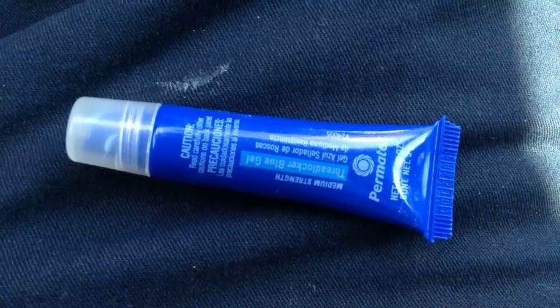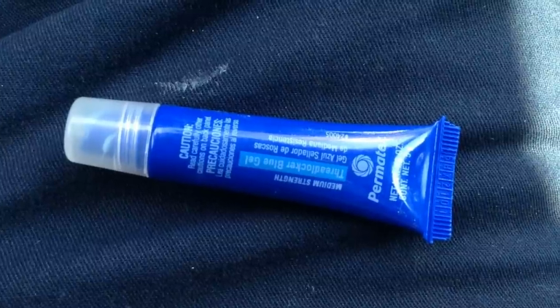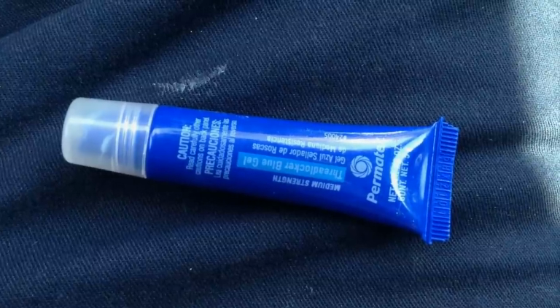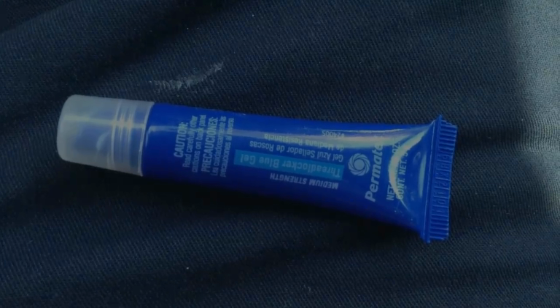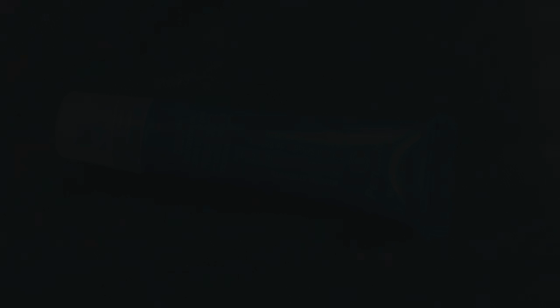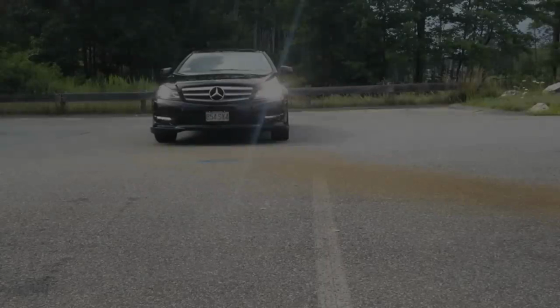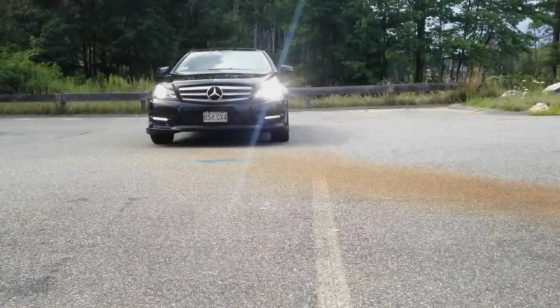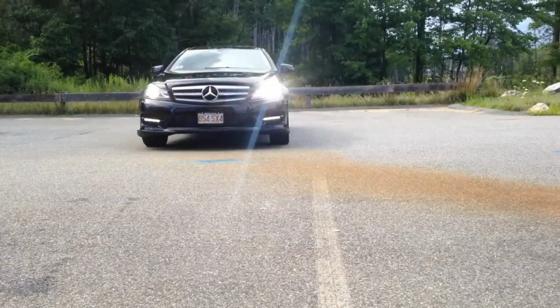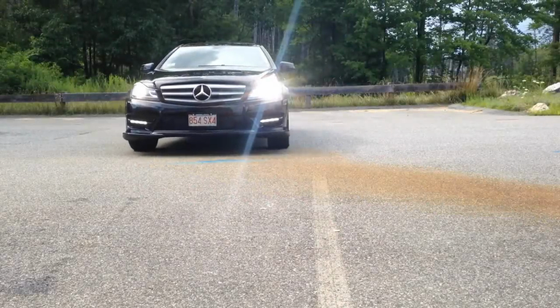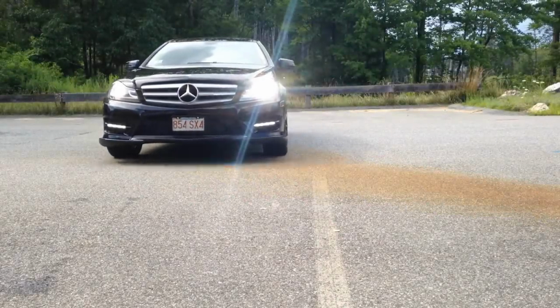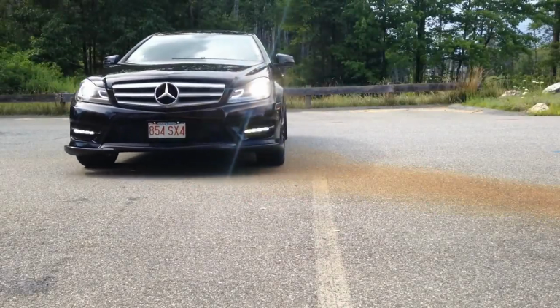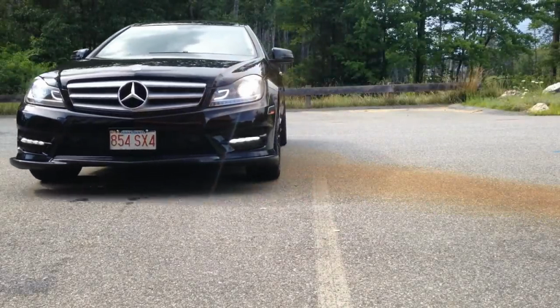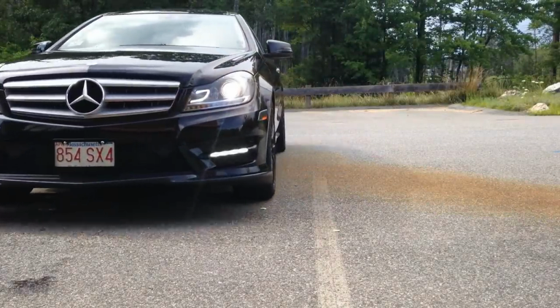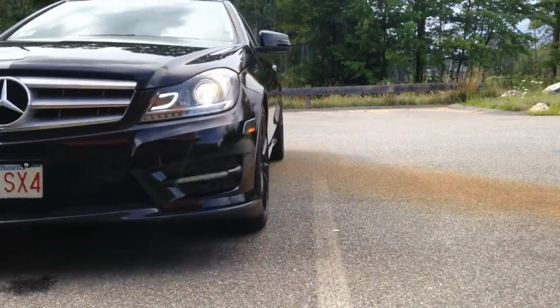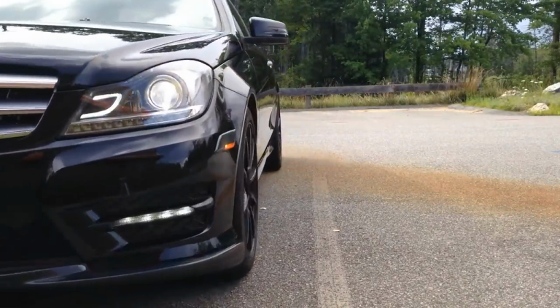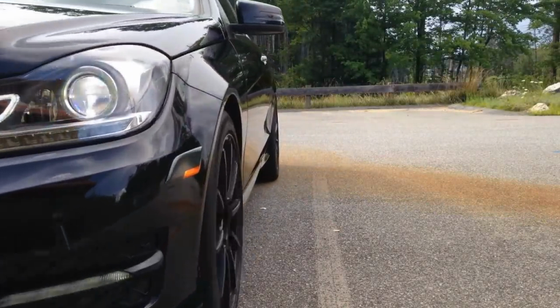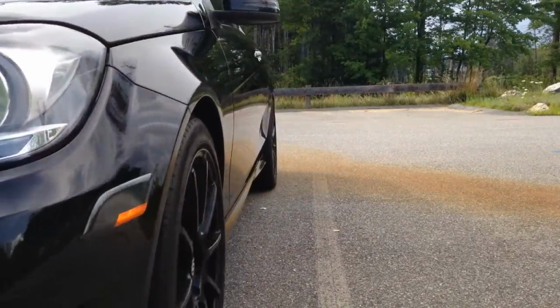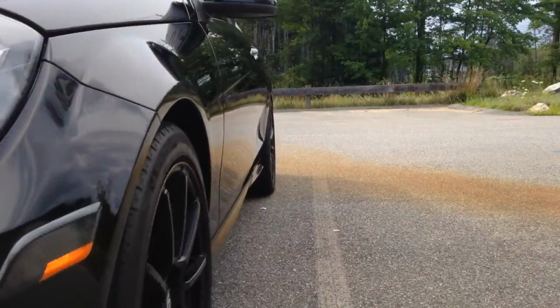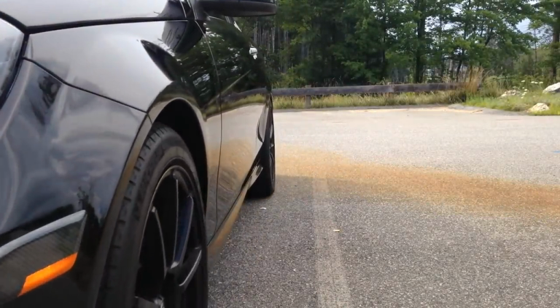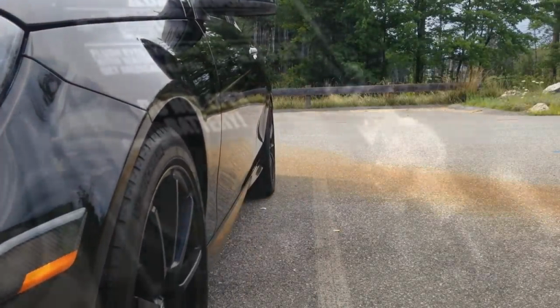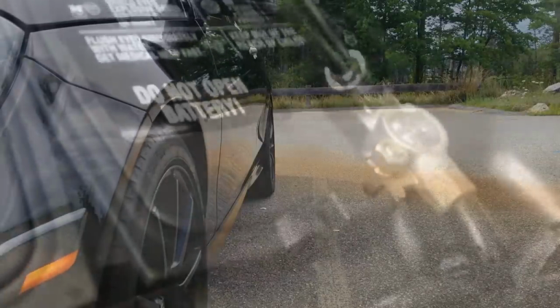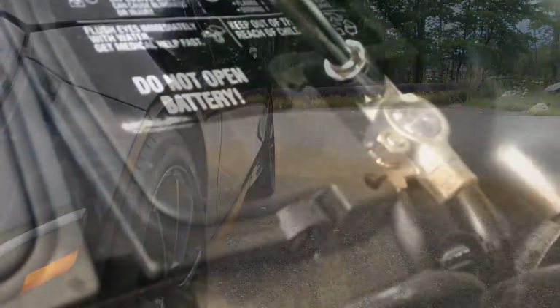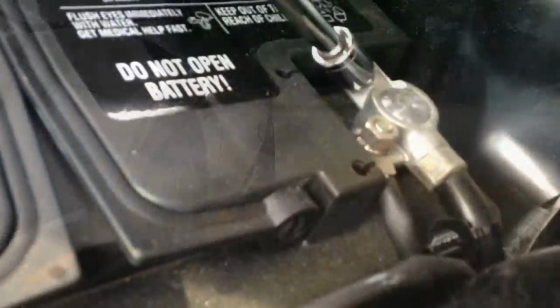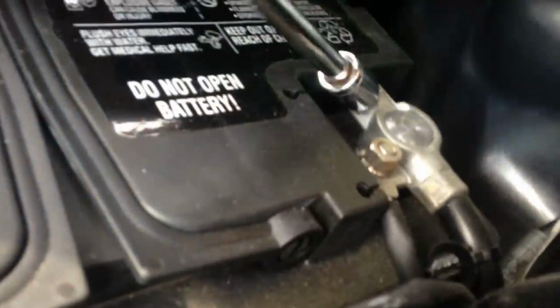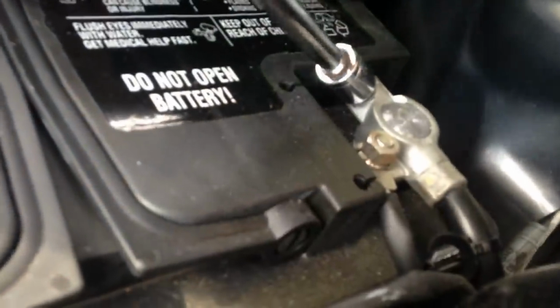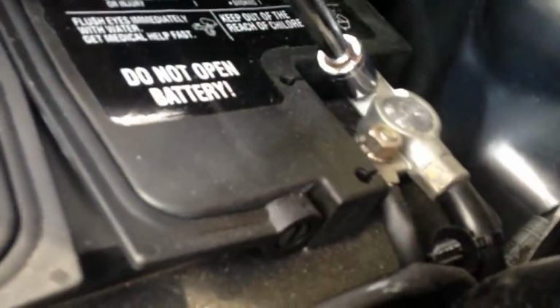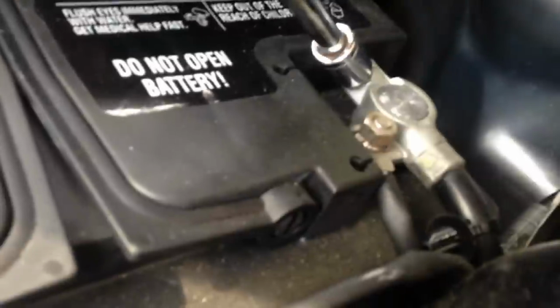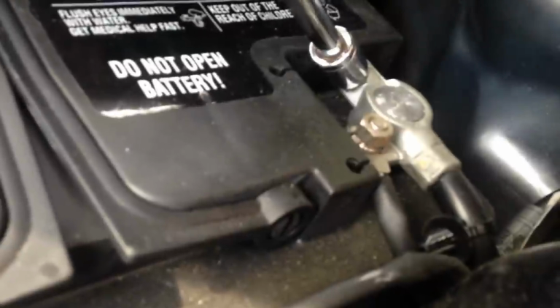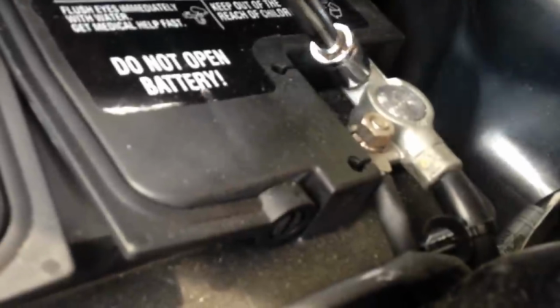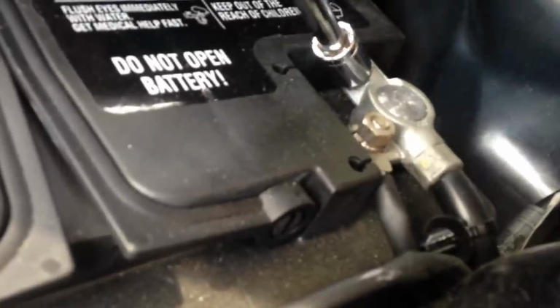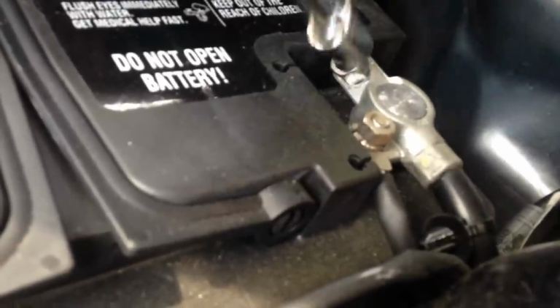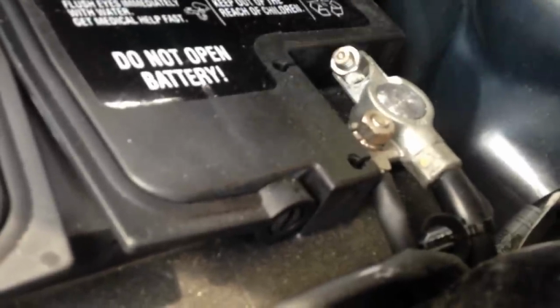The first thing you want to do is park your car in a straight line so your steering wheel is straight. The next step is to disconnect your battery and wait for 20 minutes so there's no current running through your system.